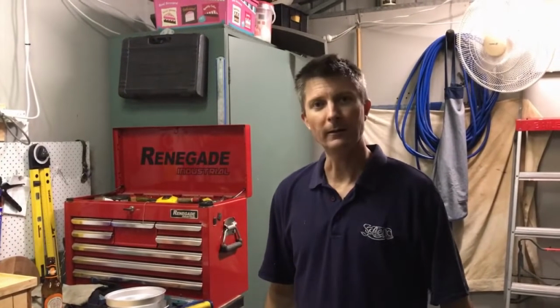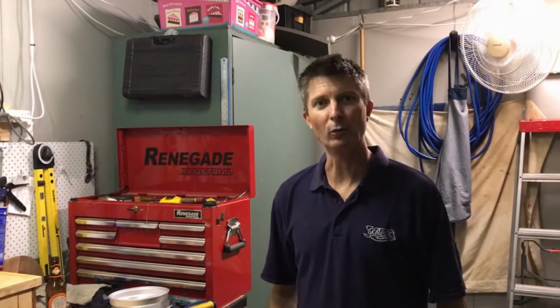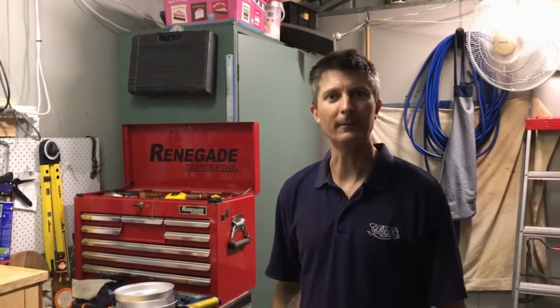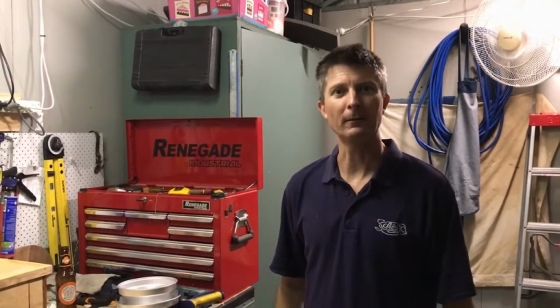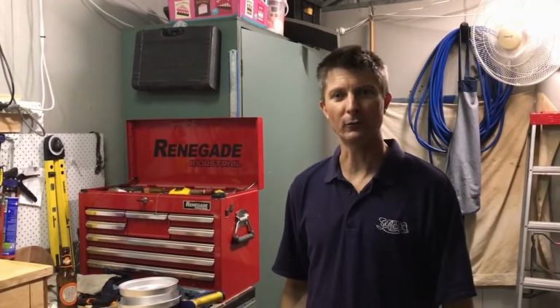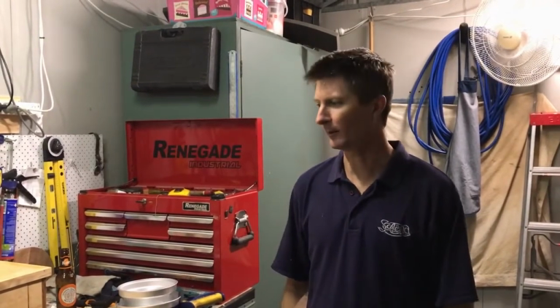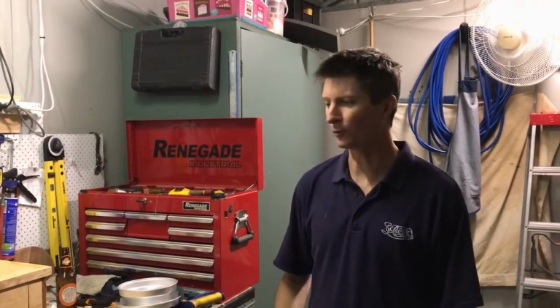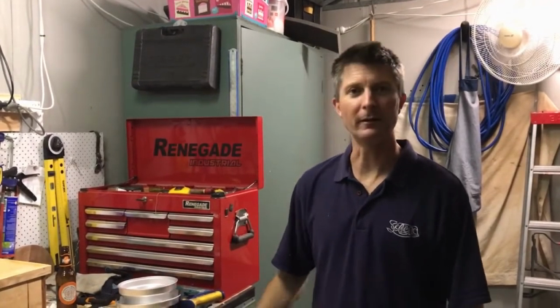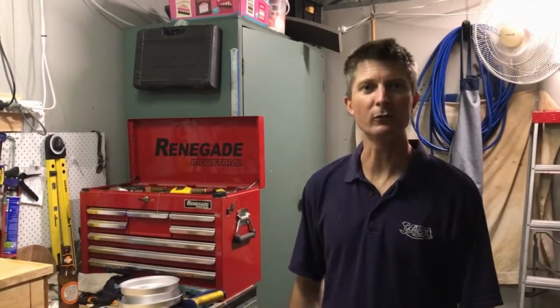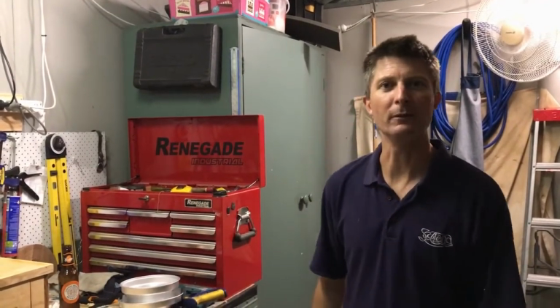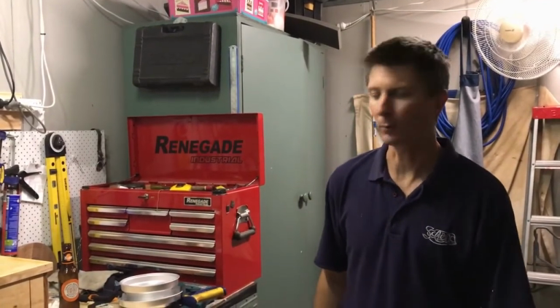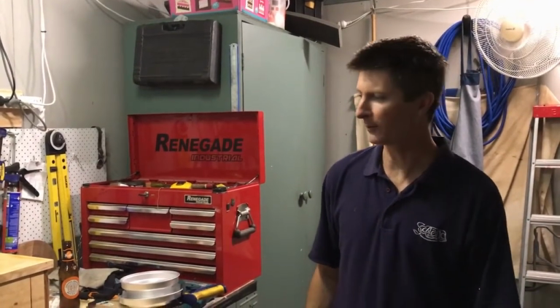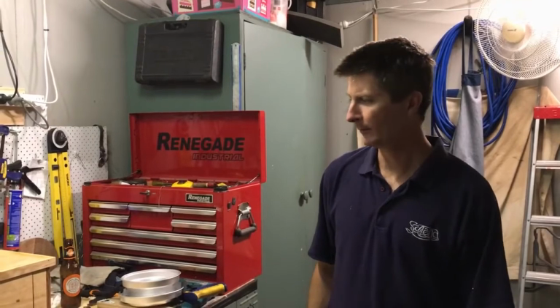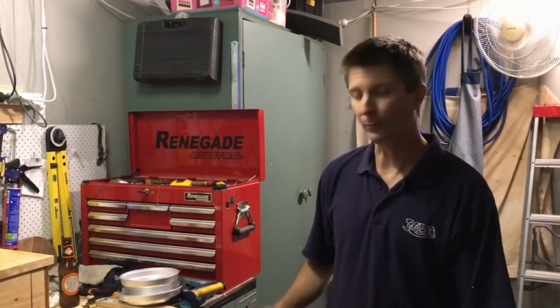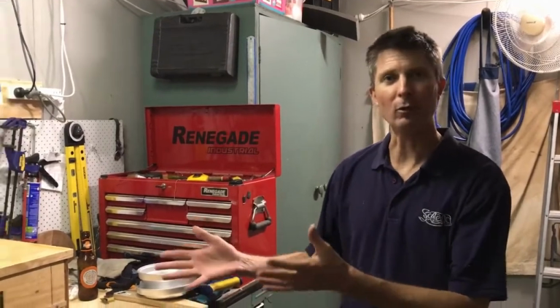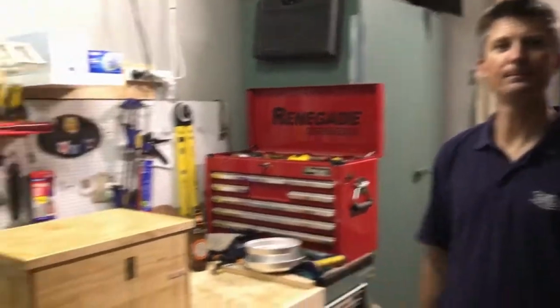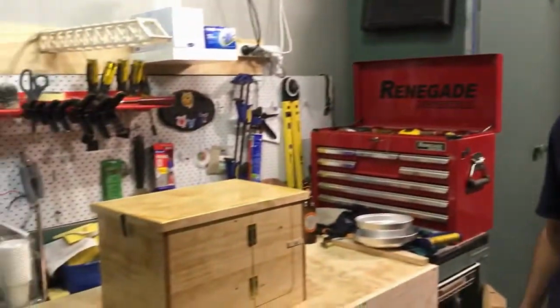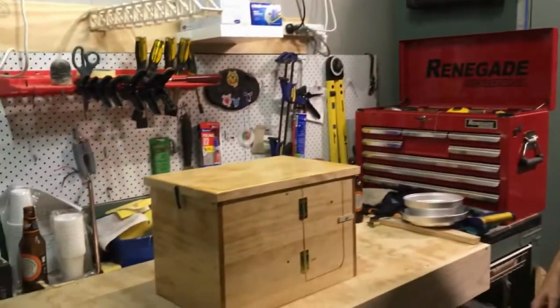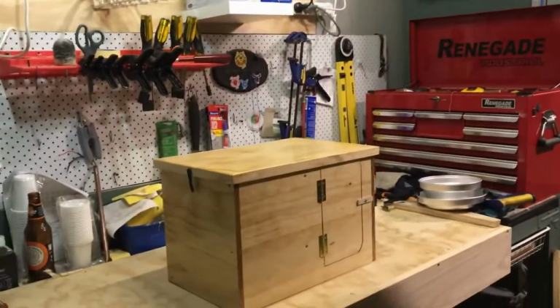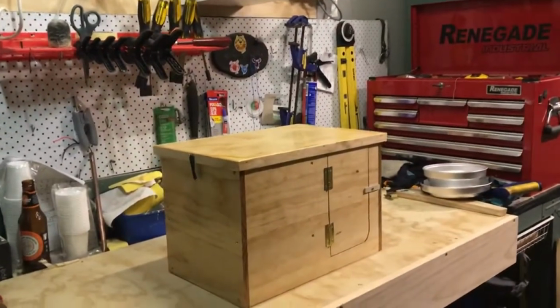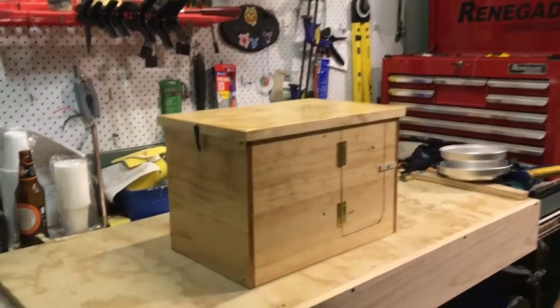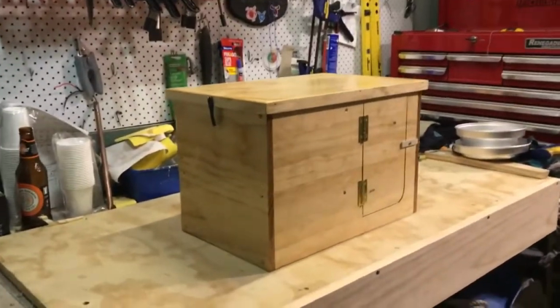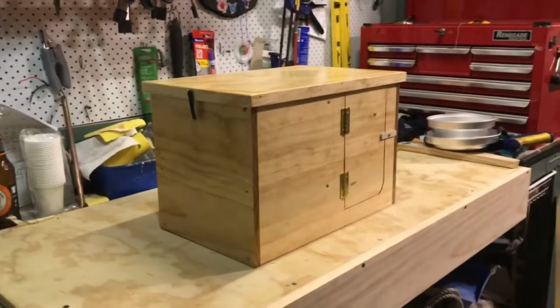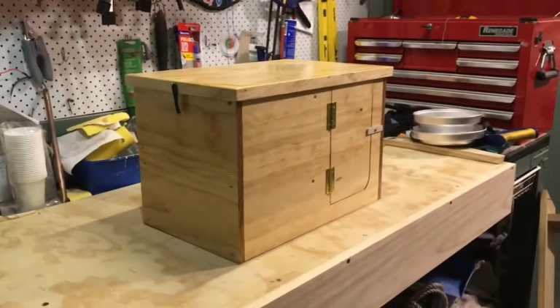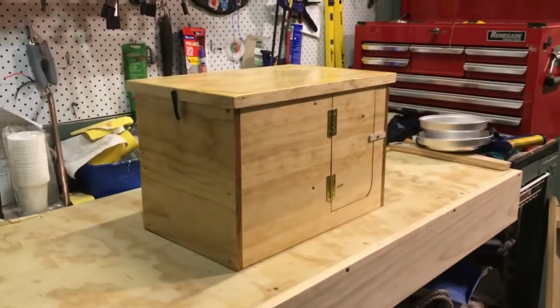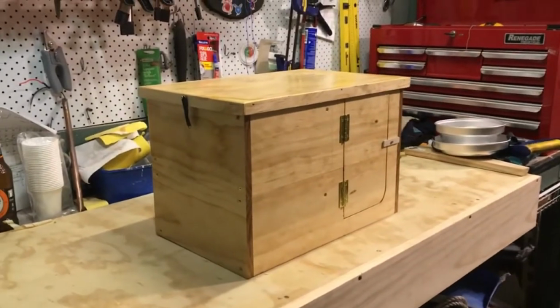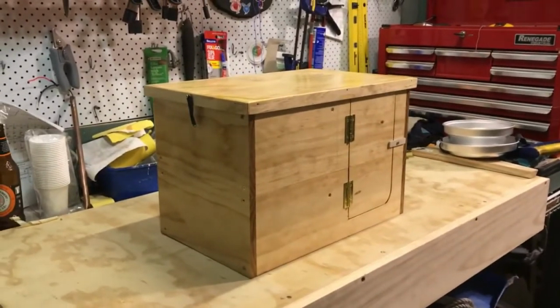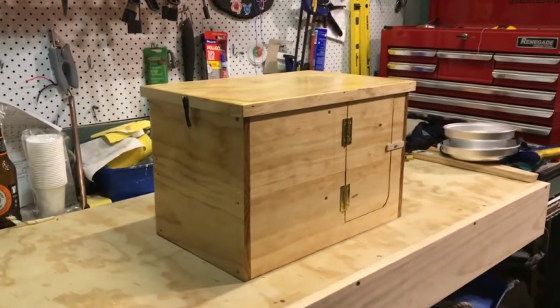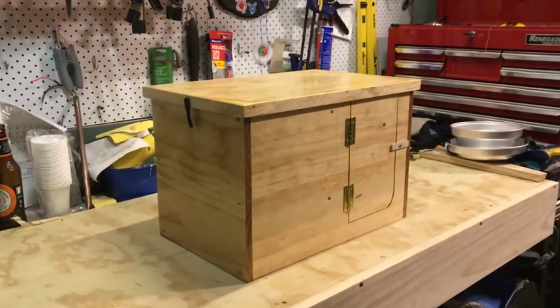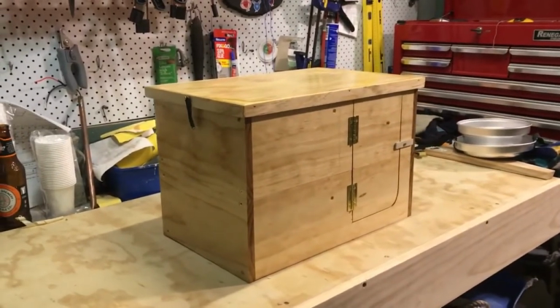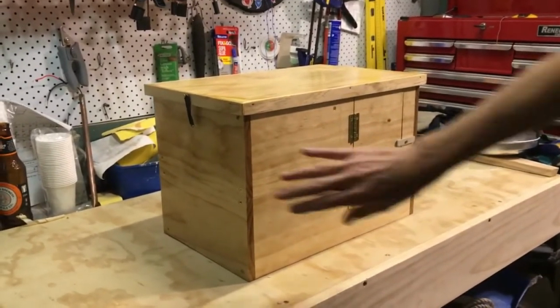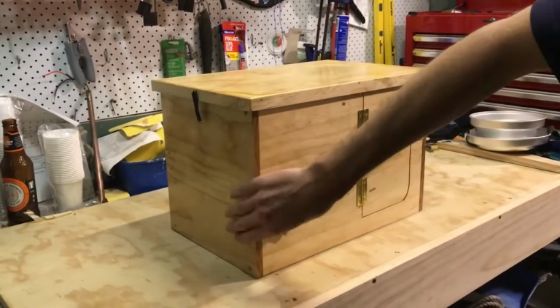G'day, it's Stalk here again. I just thought I'd introduce you to the next installment of the Sabo build. So this is my galley box. I've just built this from pieces of pine and given it some marine varnish.